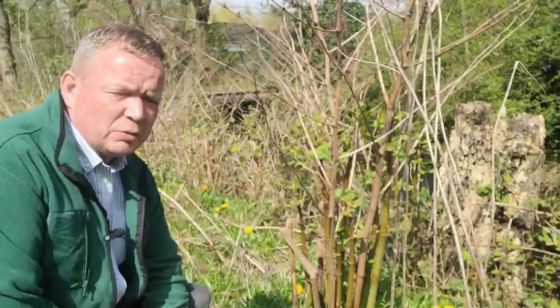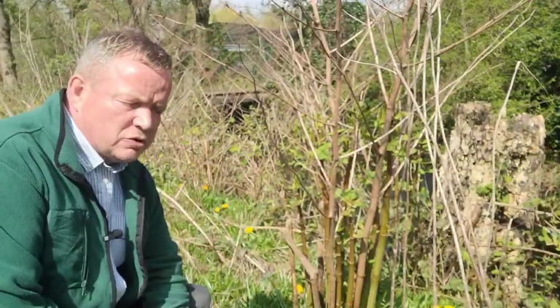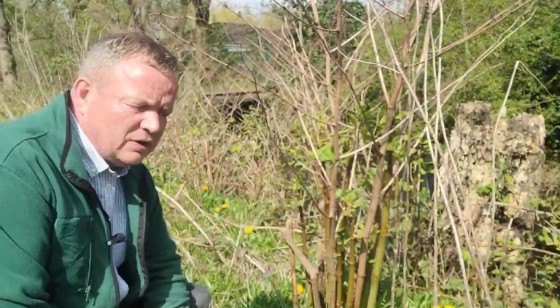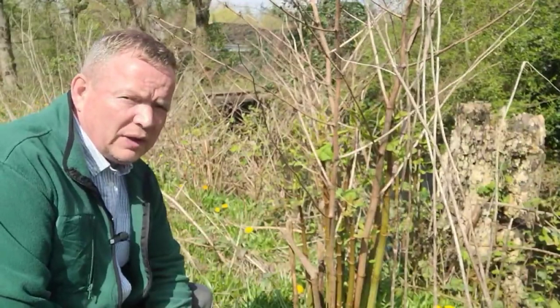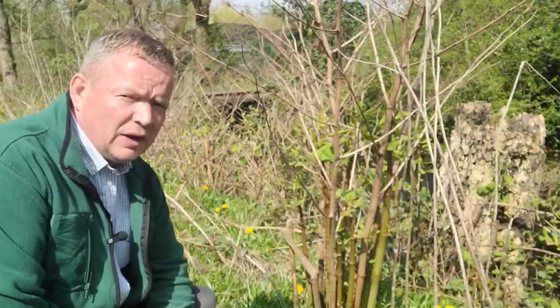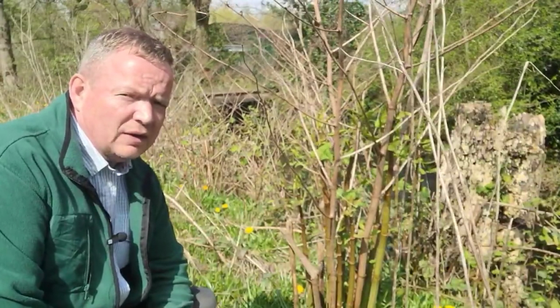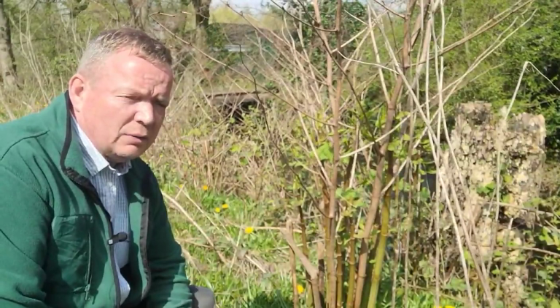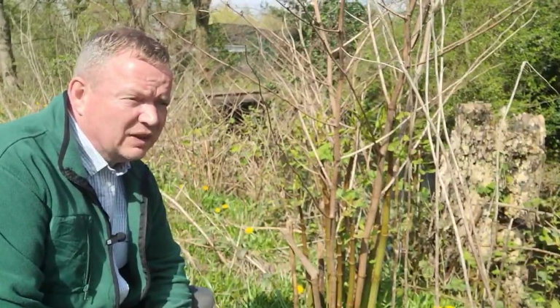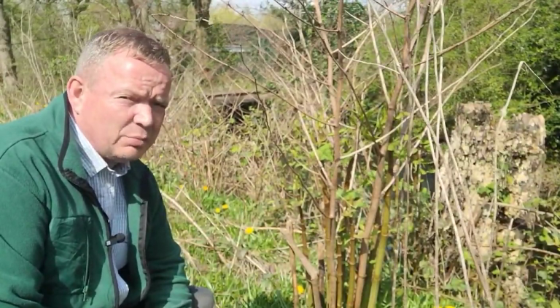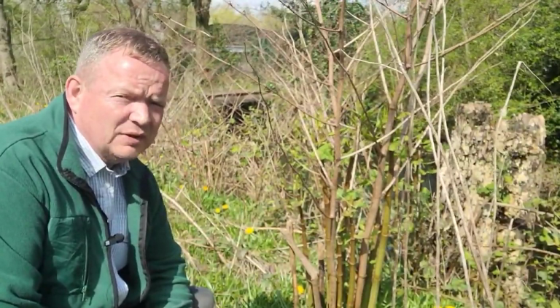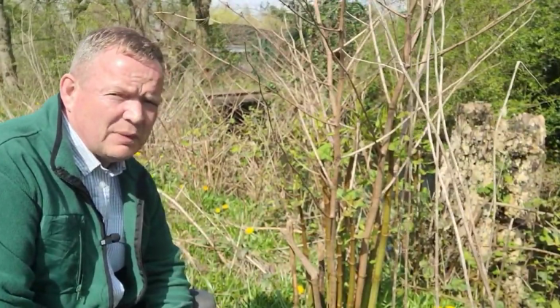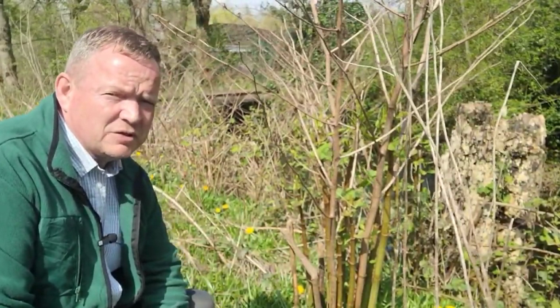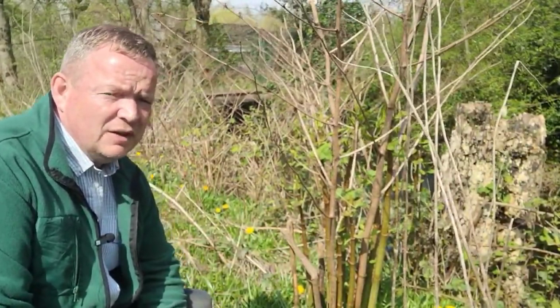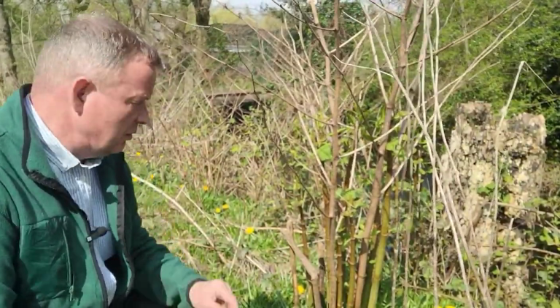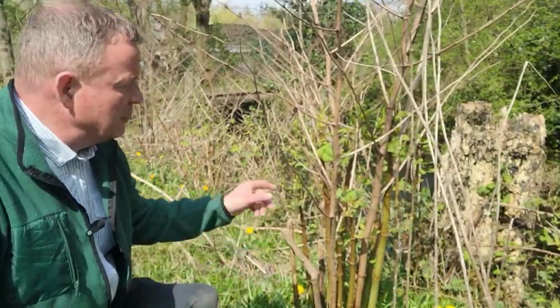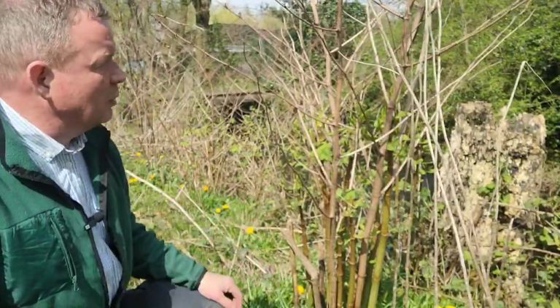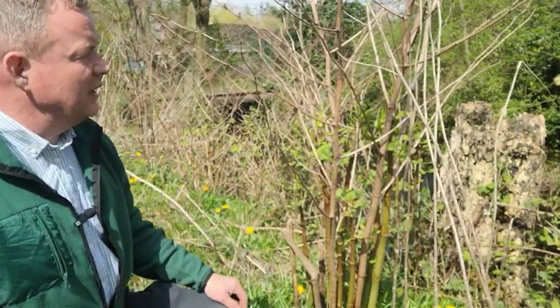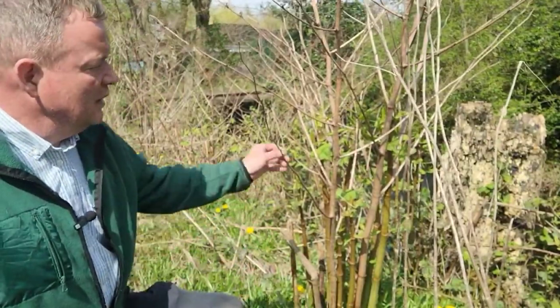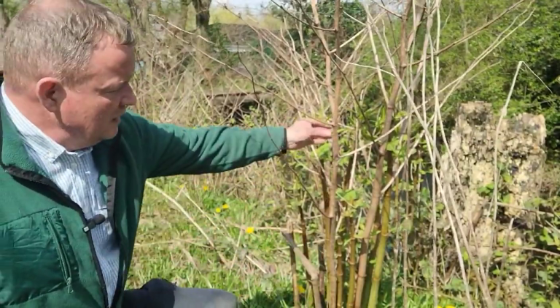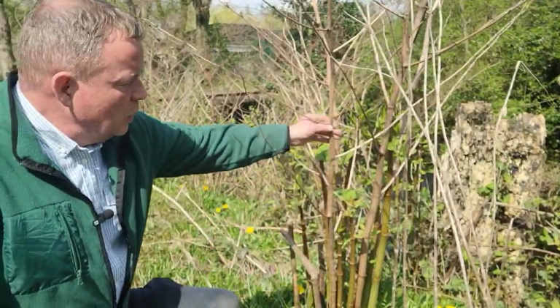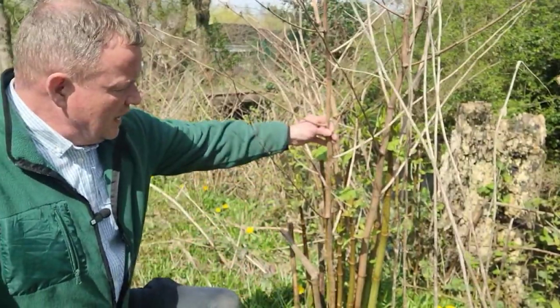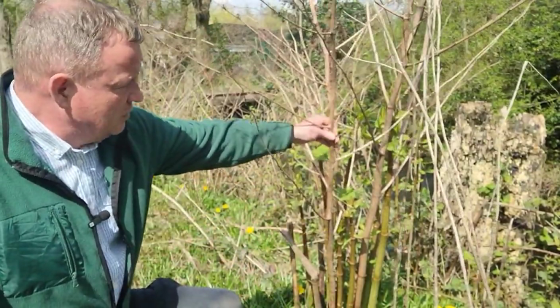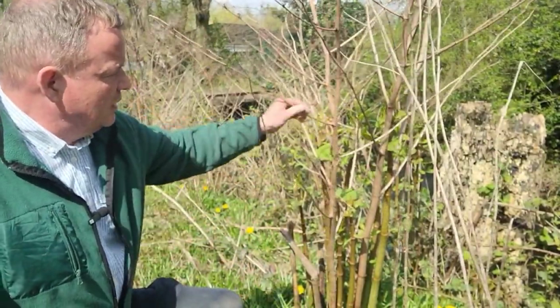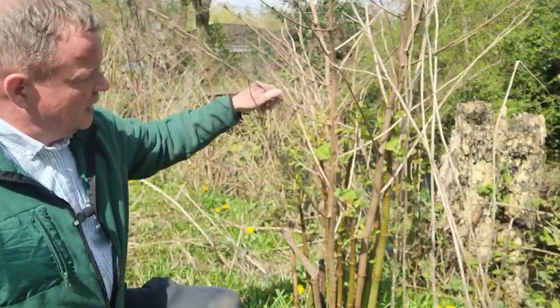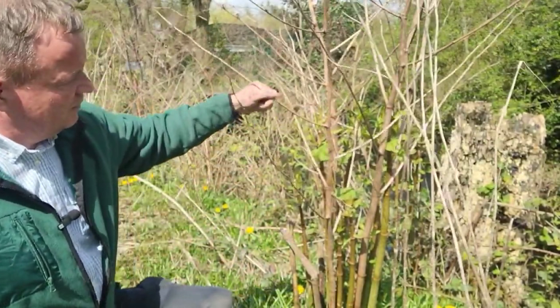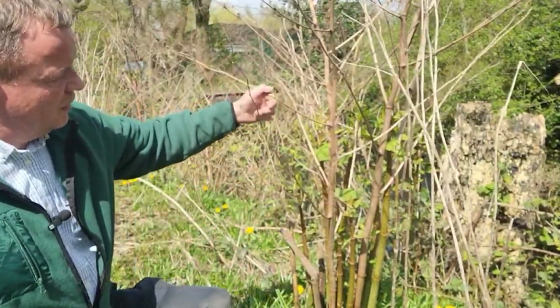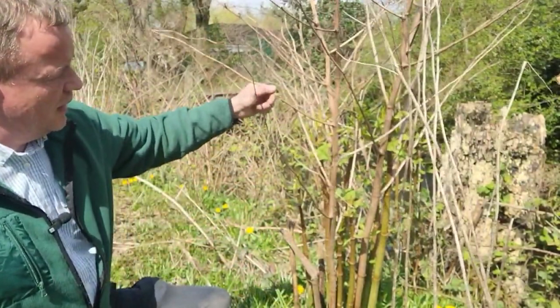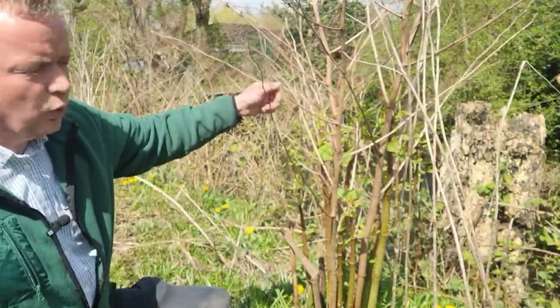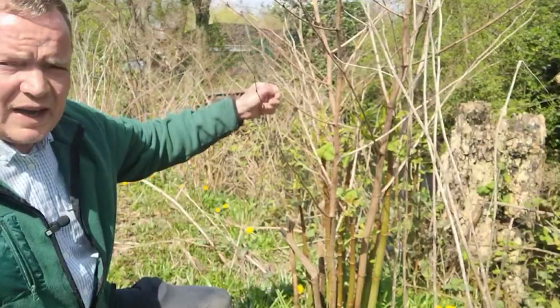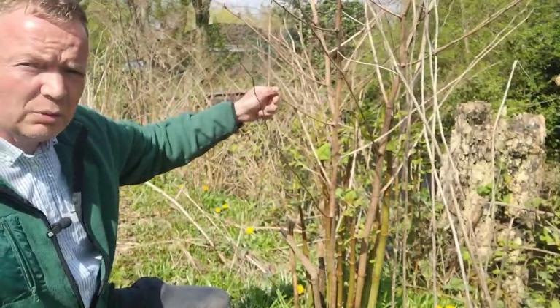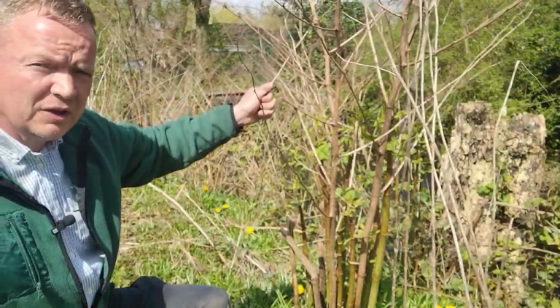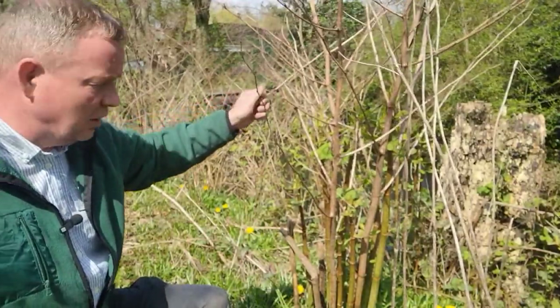What does Japanese knotweed look like? It's the middle of April, I'm in Manchester, and we've got Japanese knotweed here. These are the old canes — the quite woody canes from last year's growth.